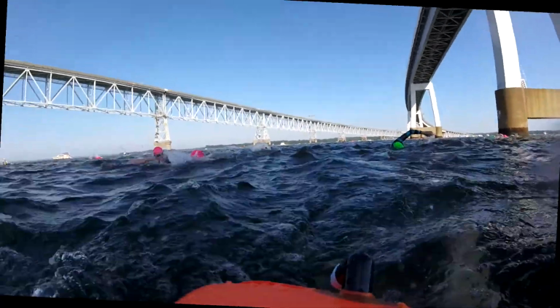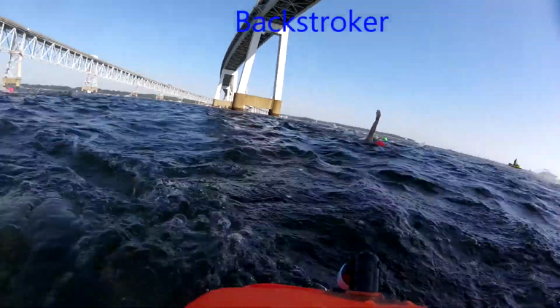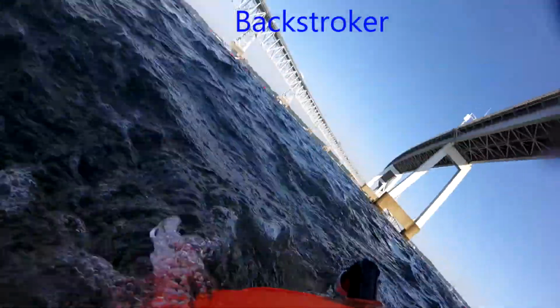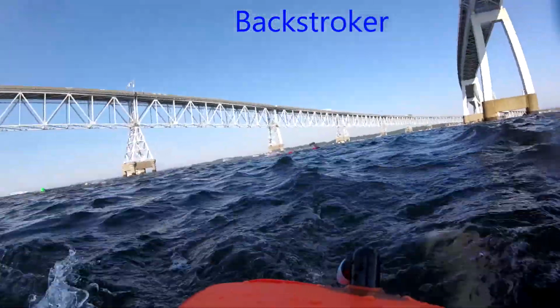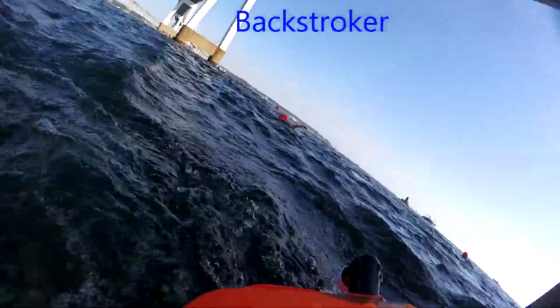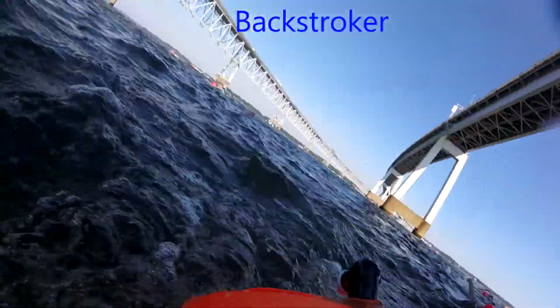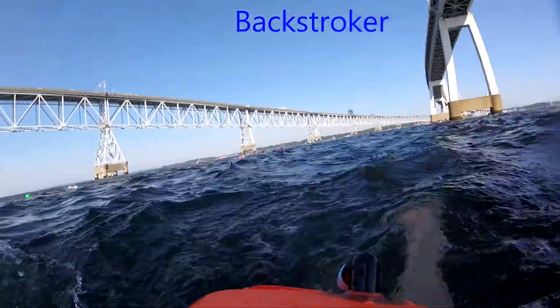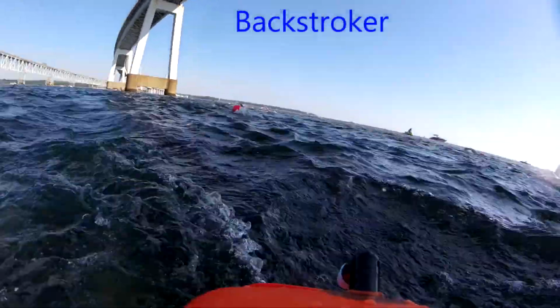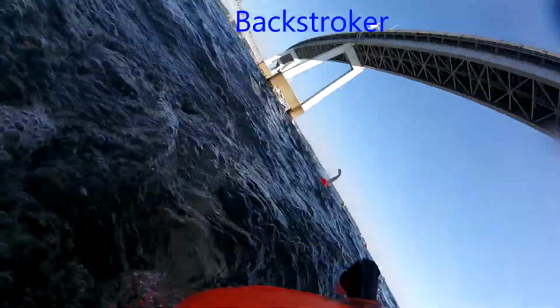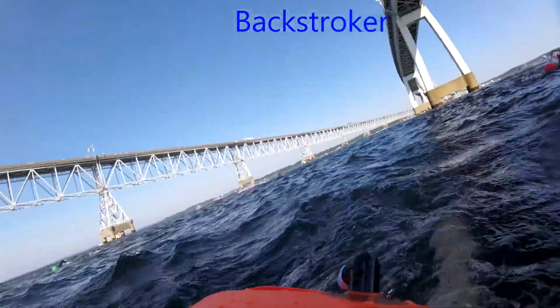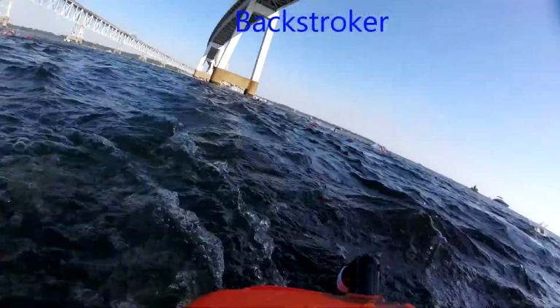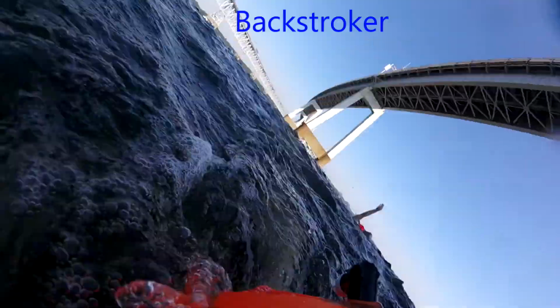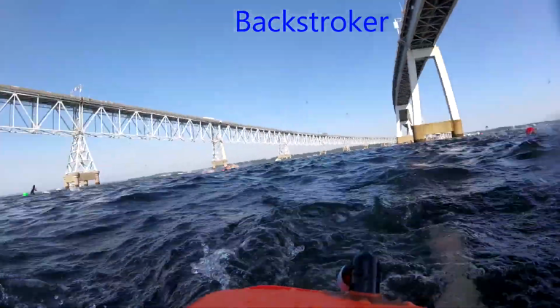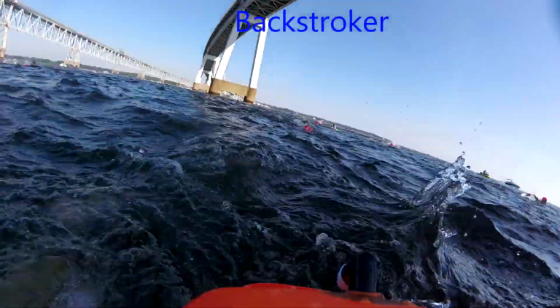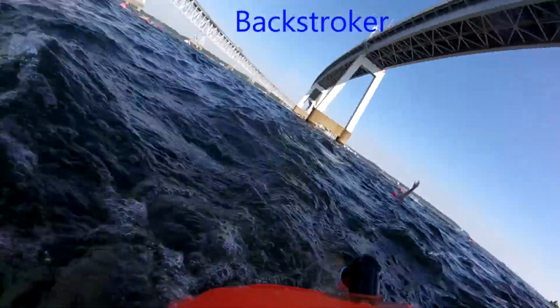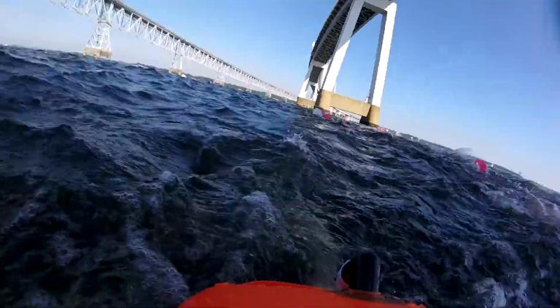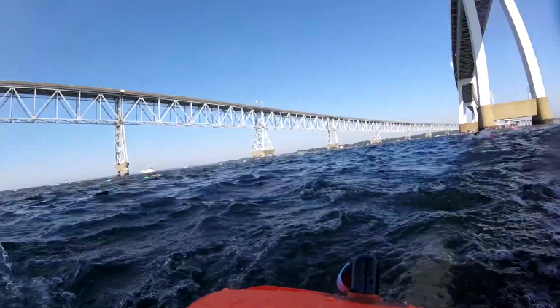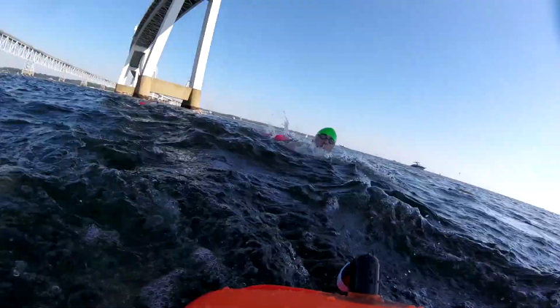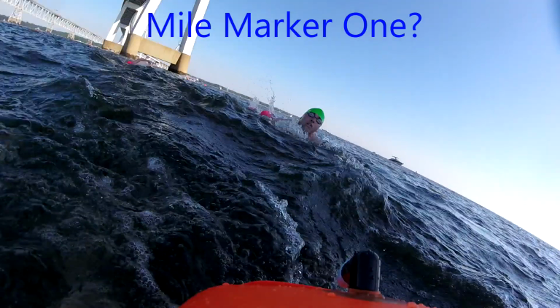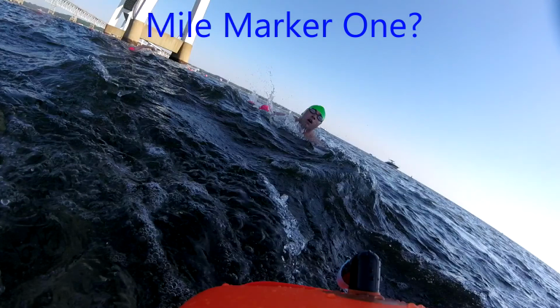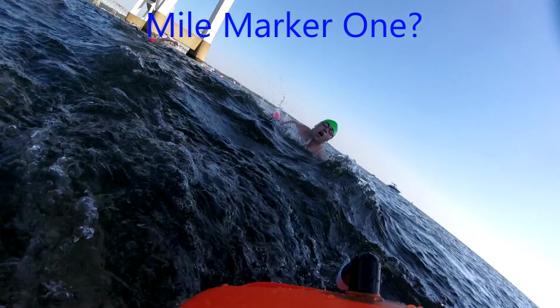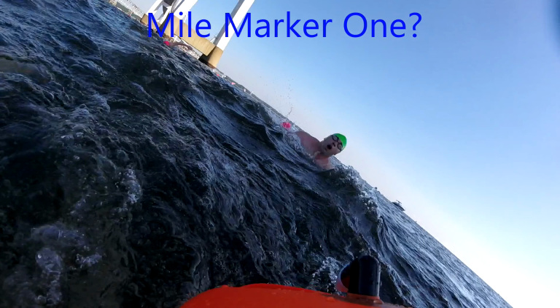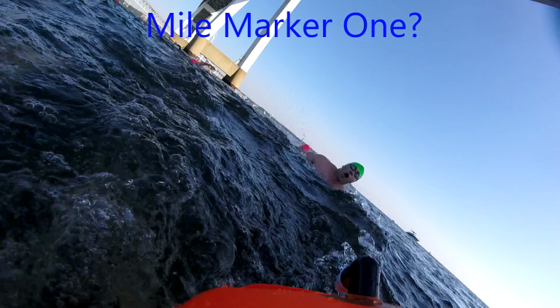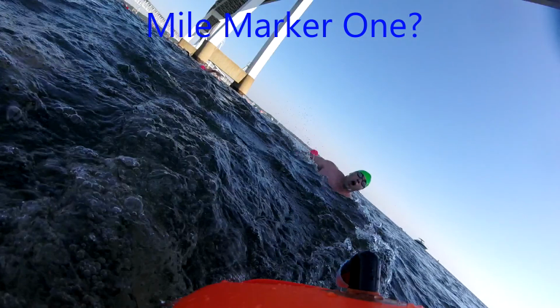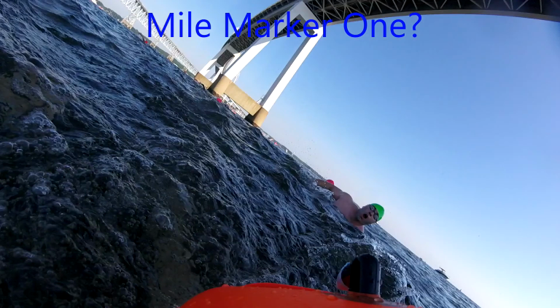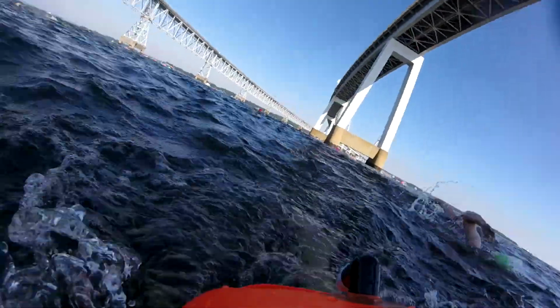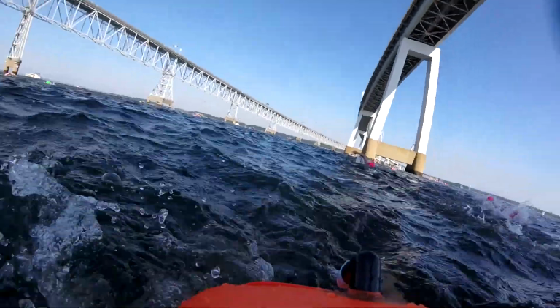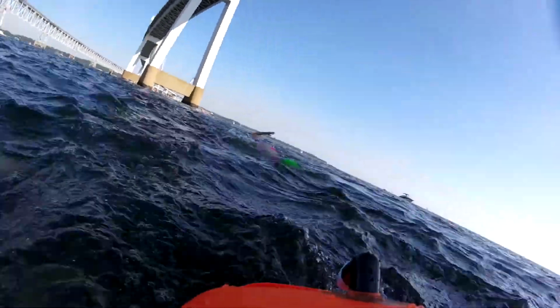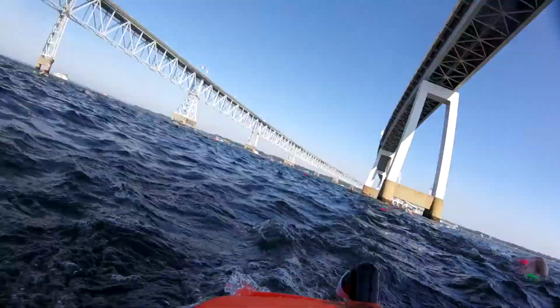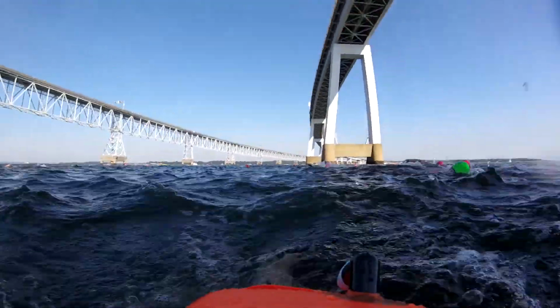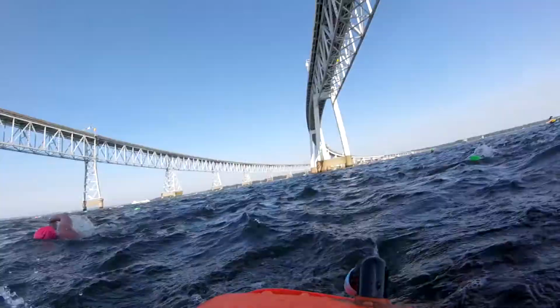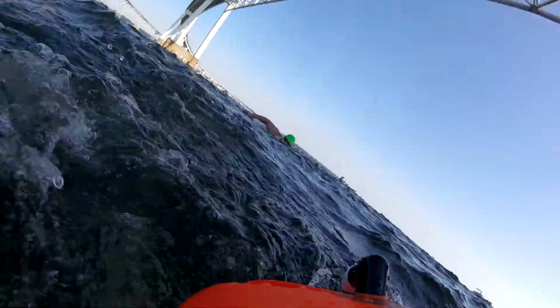This is a backstroke — somebody's doing backstroke. A lot of times people will switch to backstroke just to relax and stretch out, but it's highly possible this person was attempting backstroke the whole four and a half miles. Go get it.